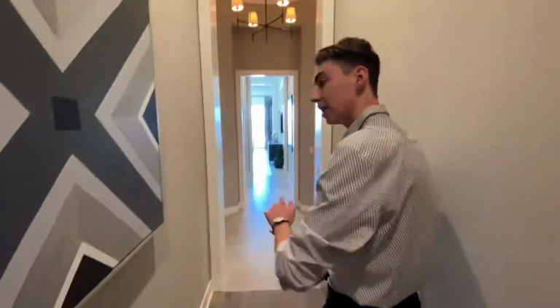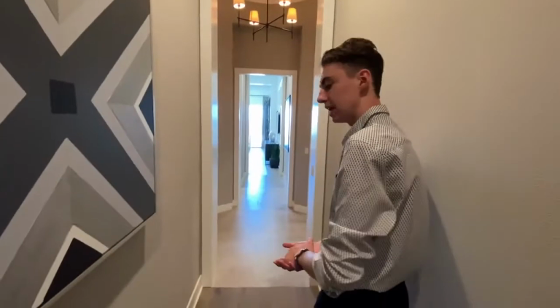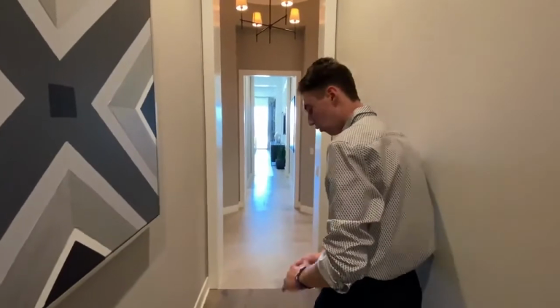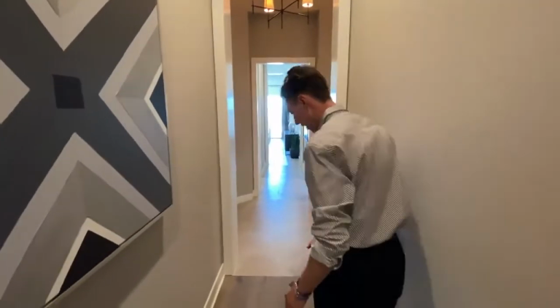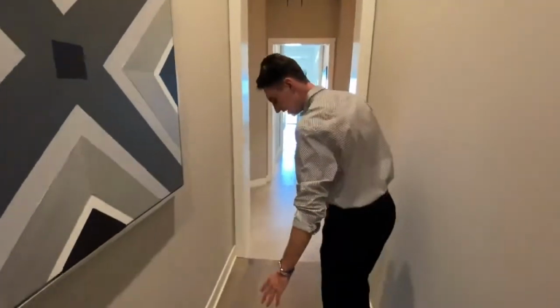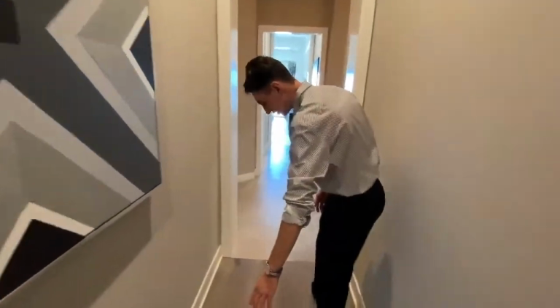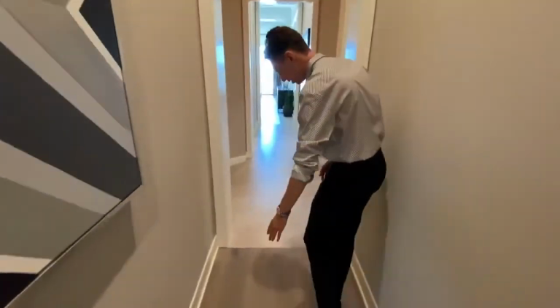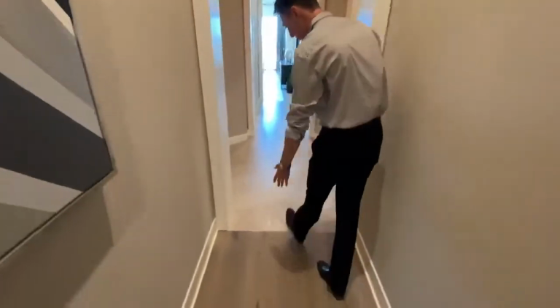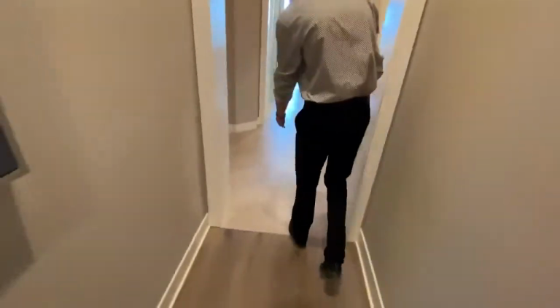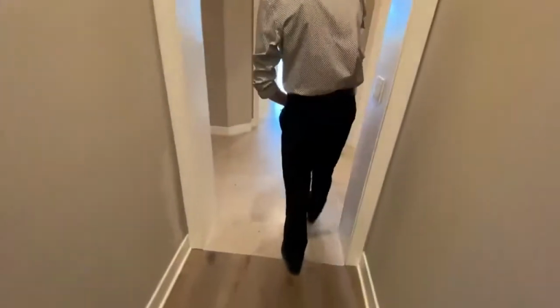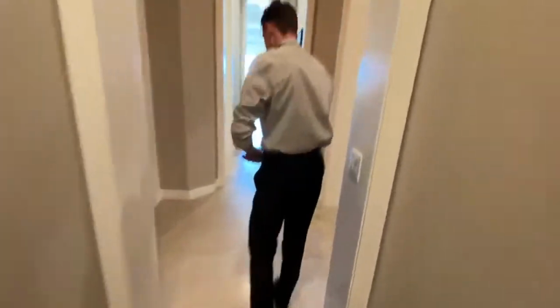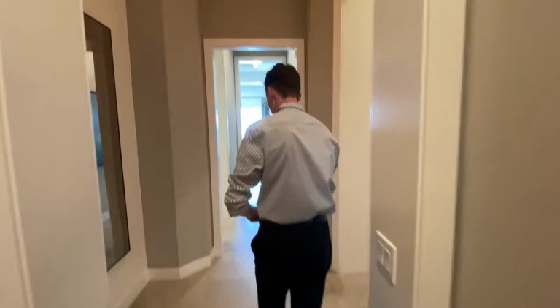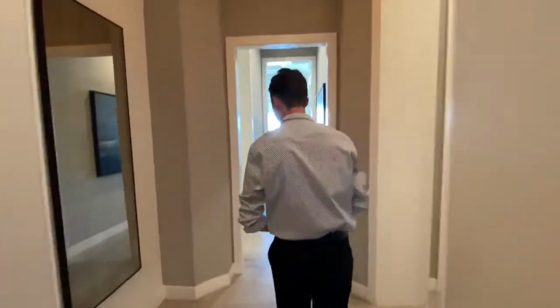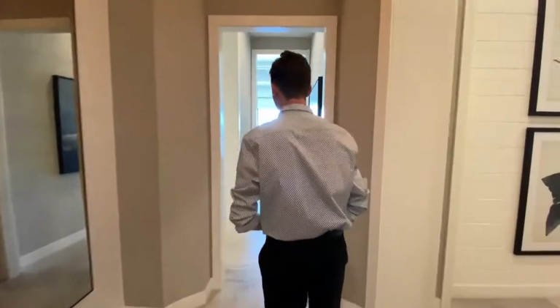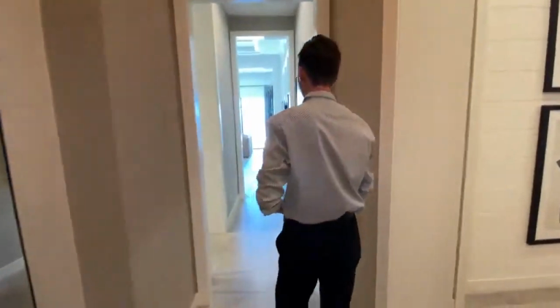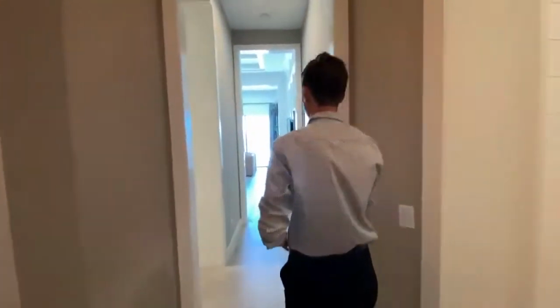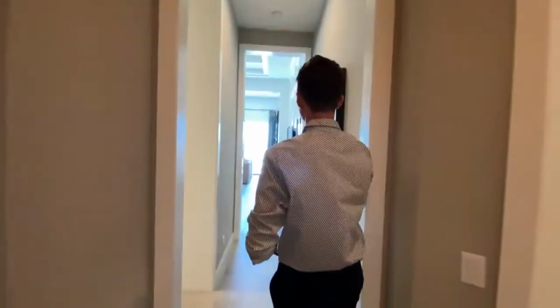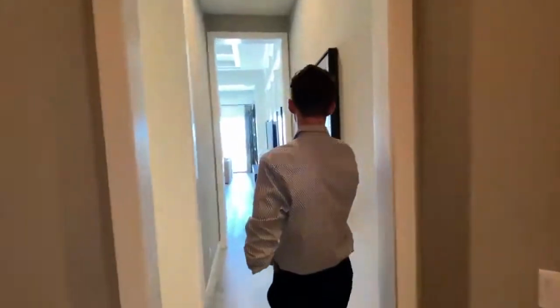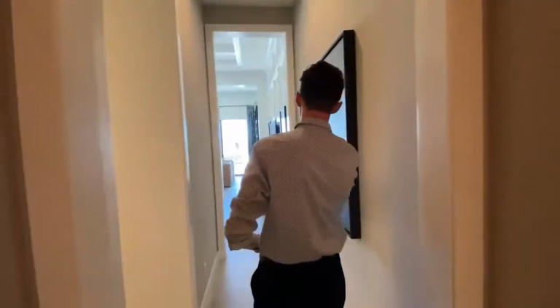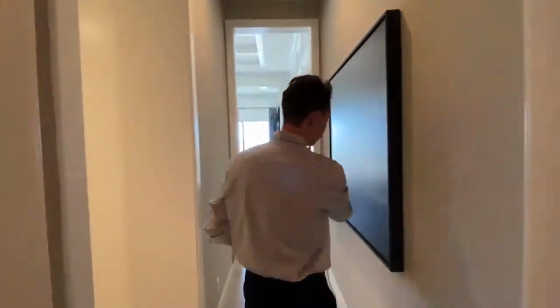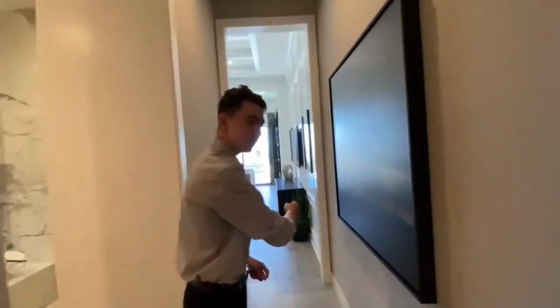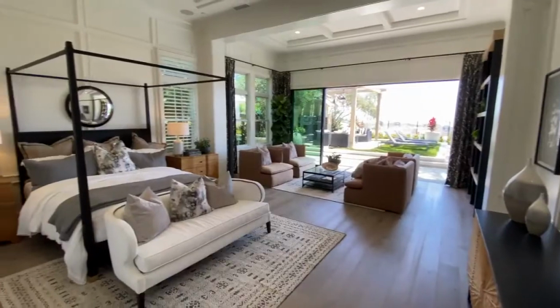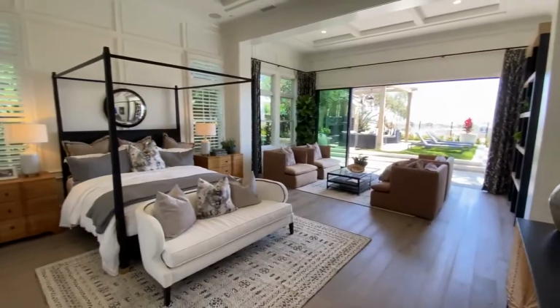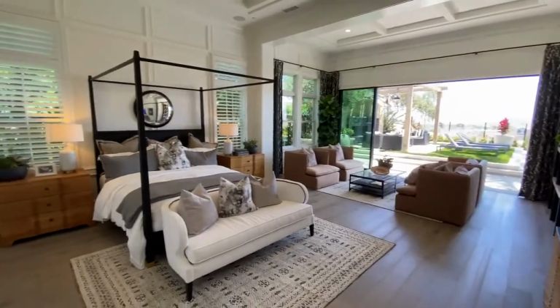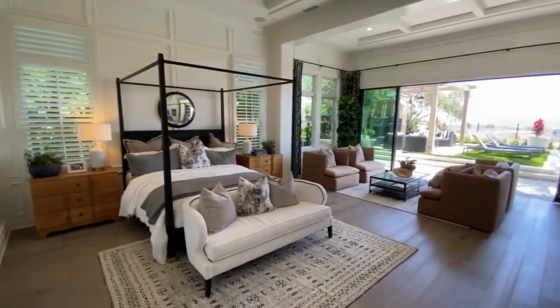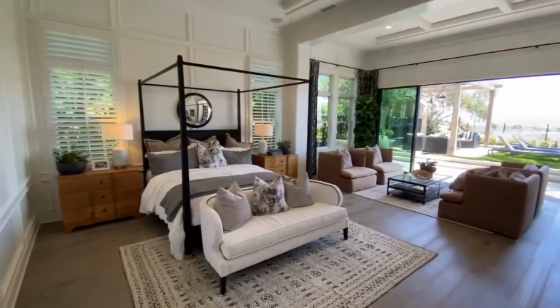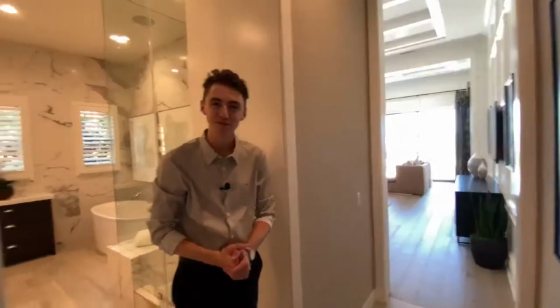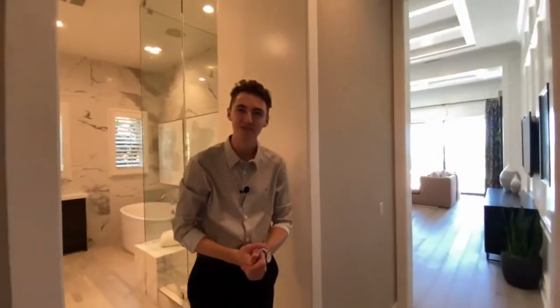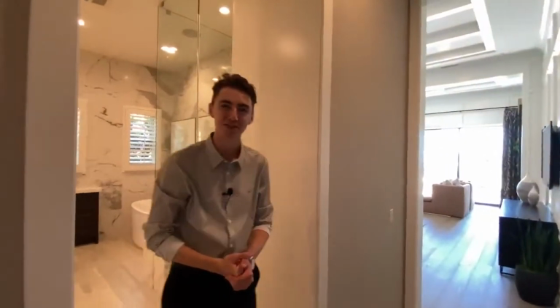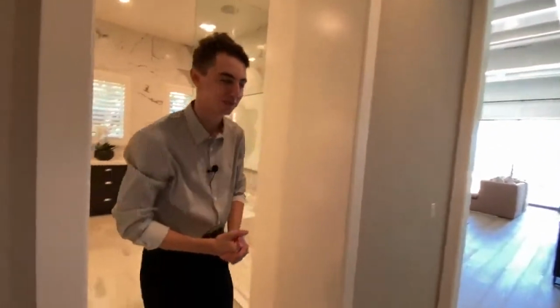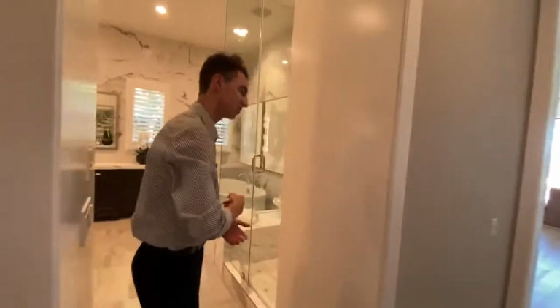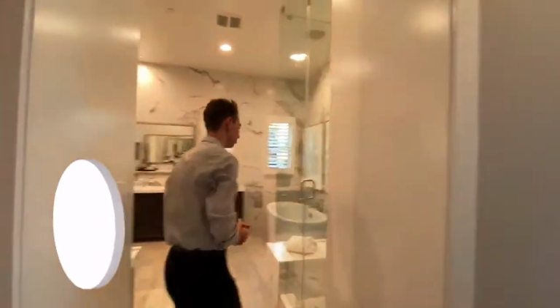Follow me down this hallway — again we see that custom wood transition into nice stone. If you step through further, that is going to be the master bedroom. But first, I want to show you guys the beautiful master bathroom of this property.